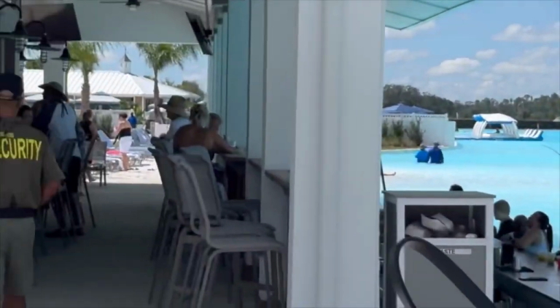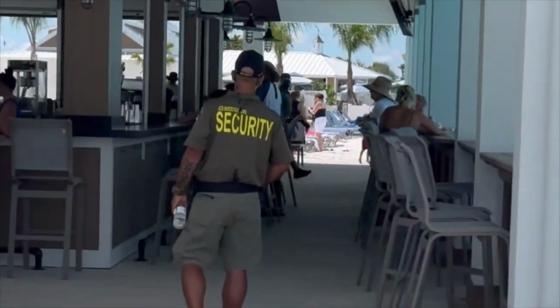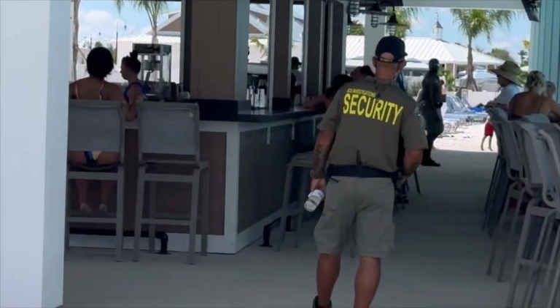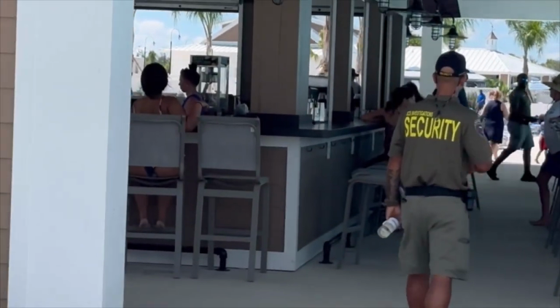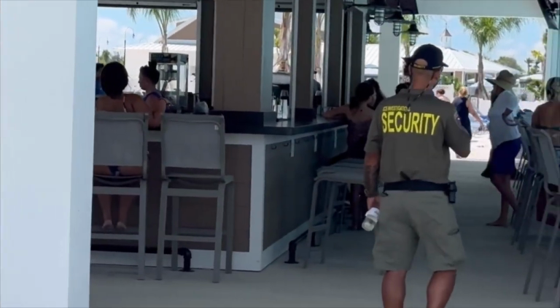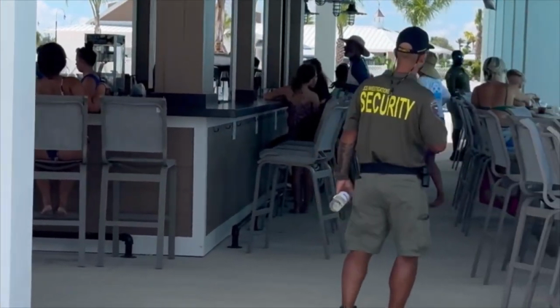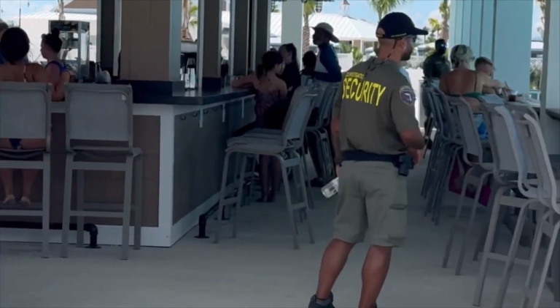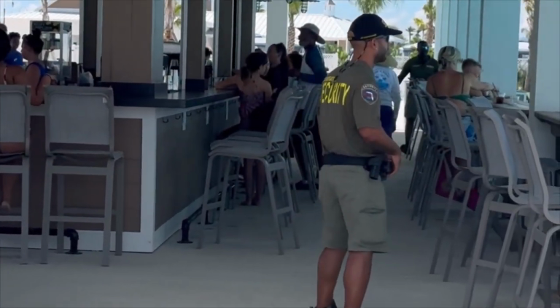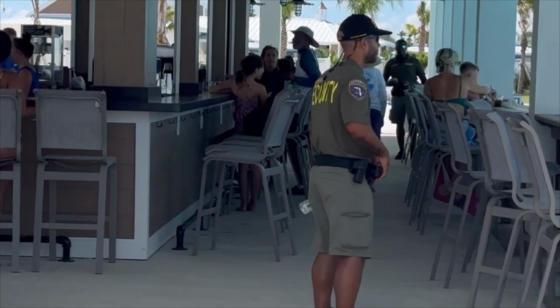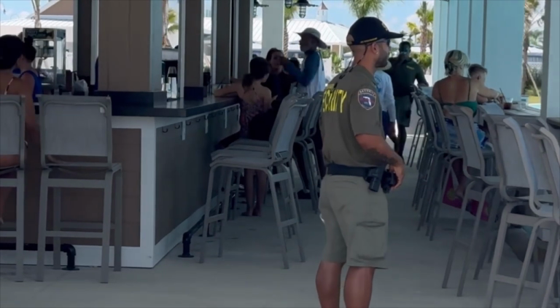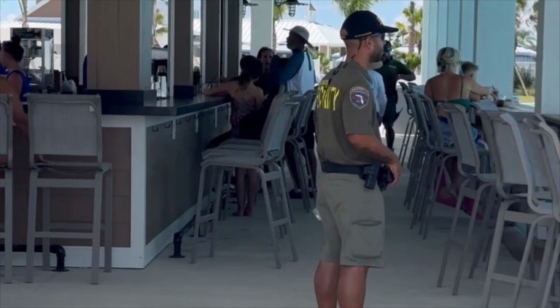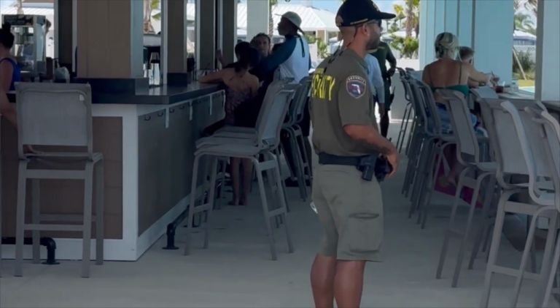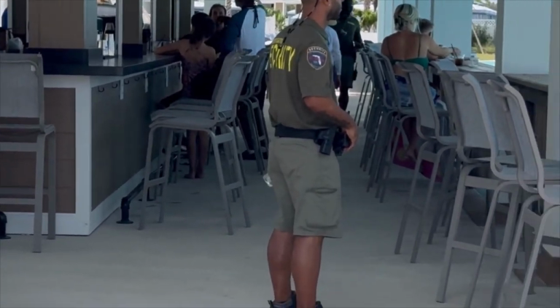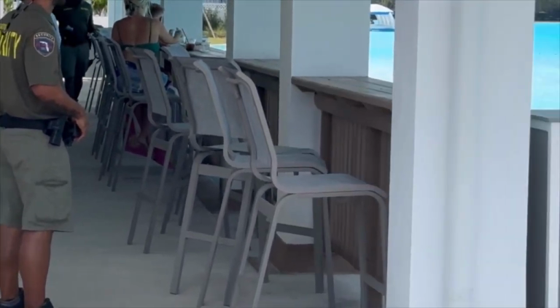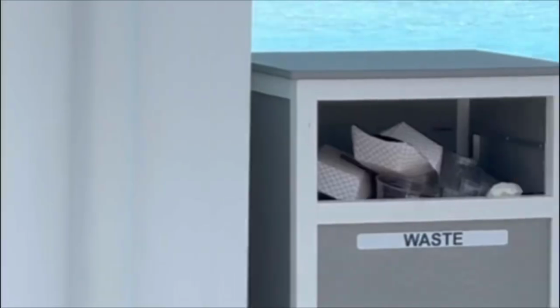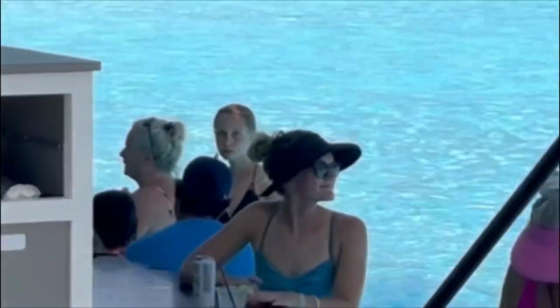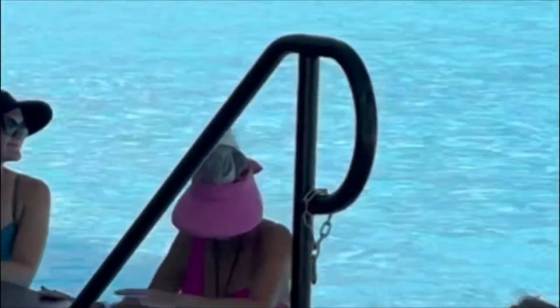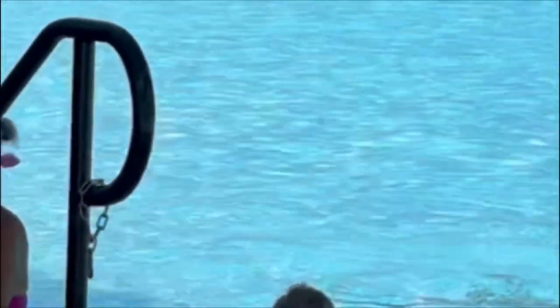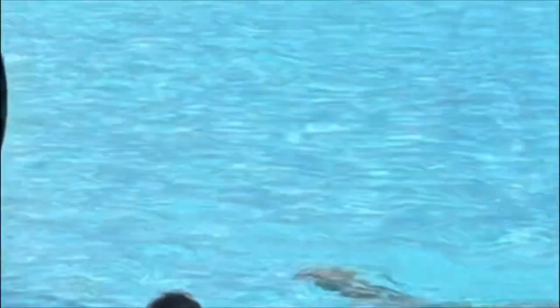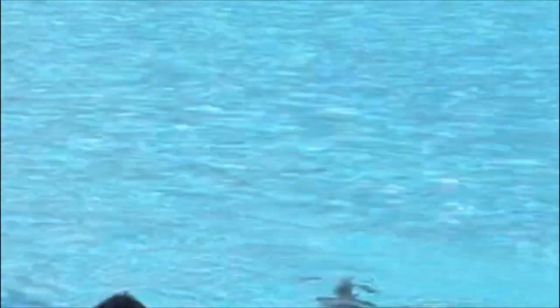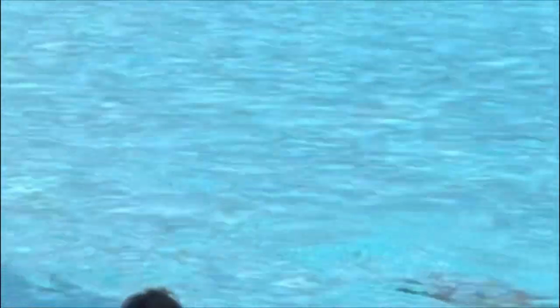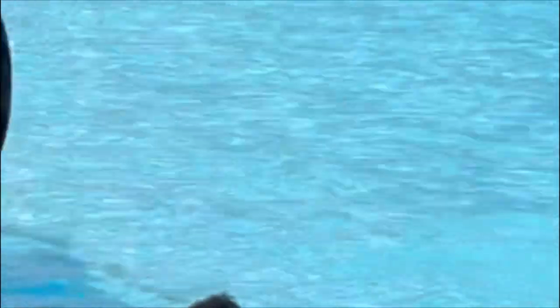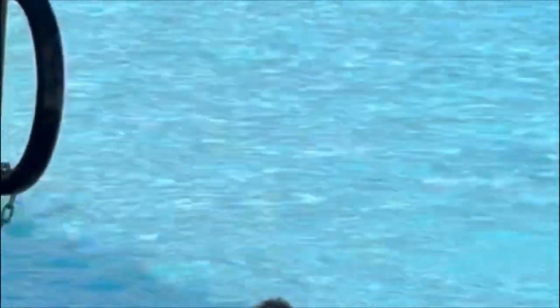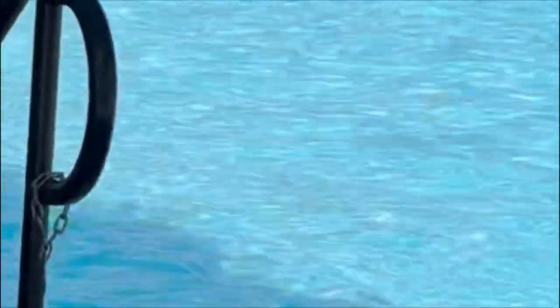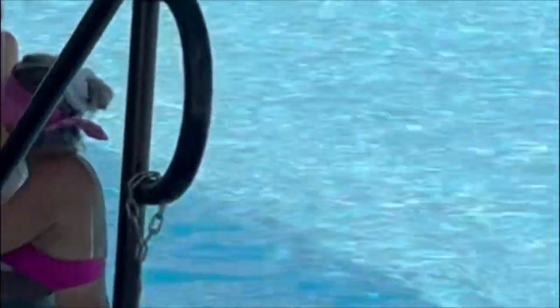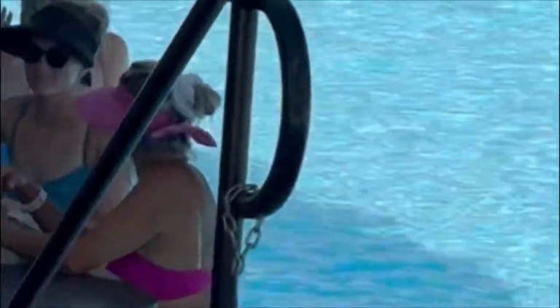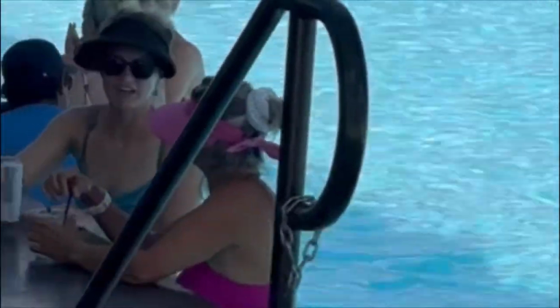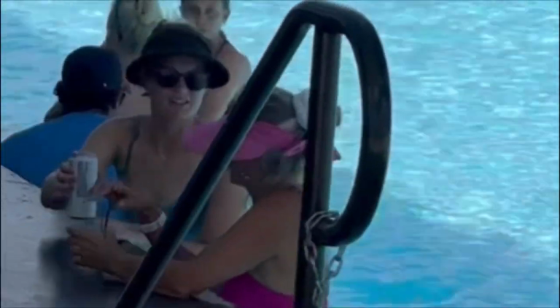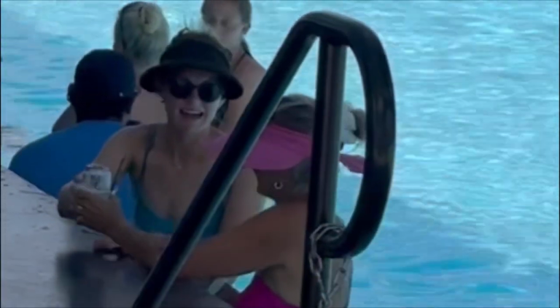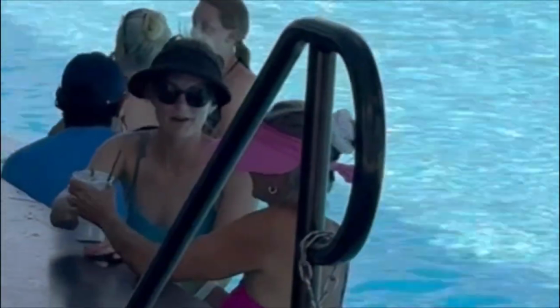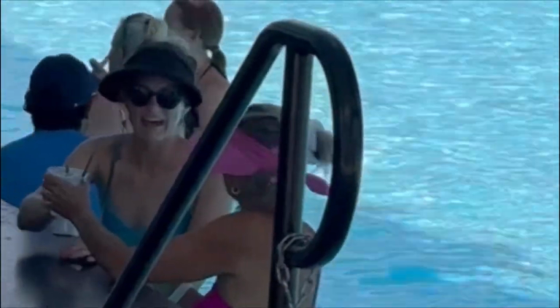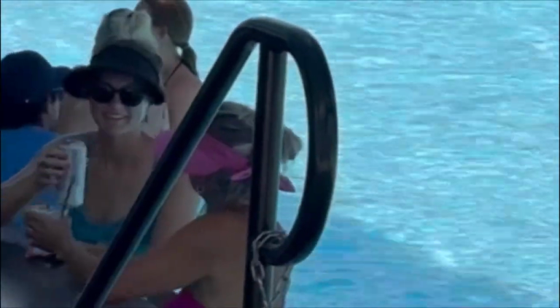Over here, they have a full bar and restaurant. And on this side of it, there's a swim-up bar, so you never have to leave the water.